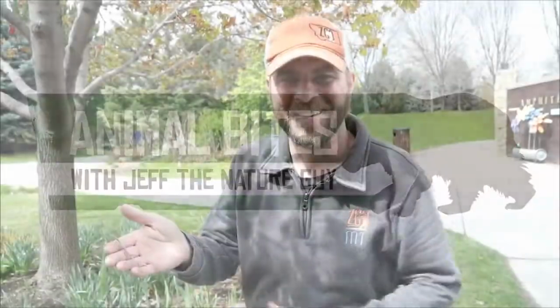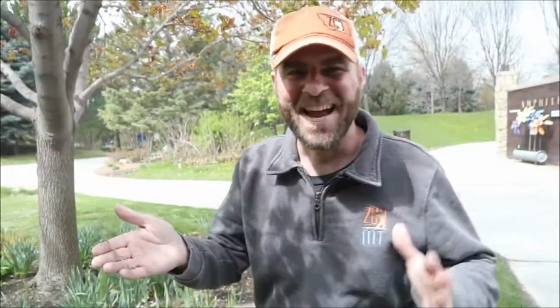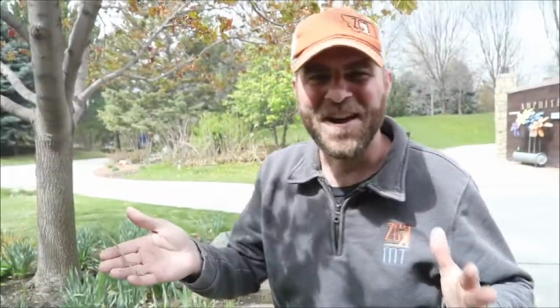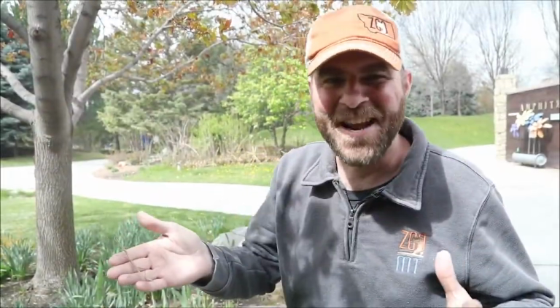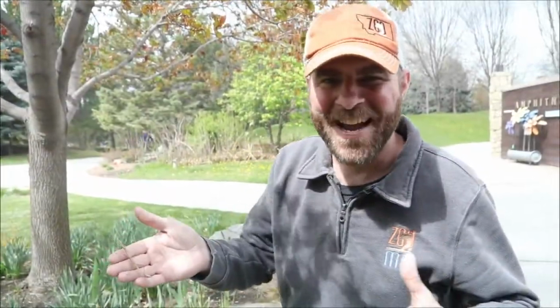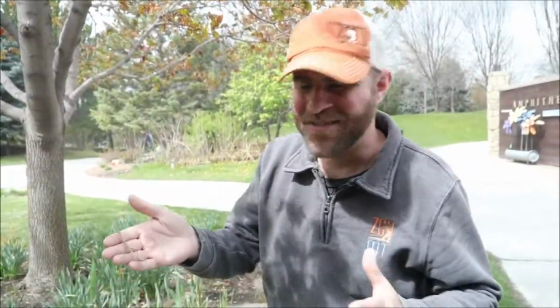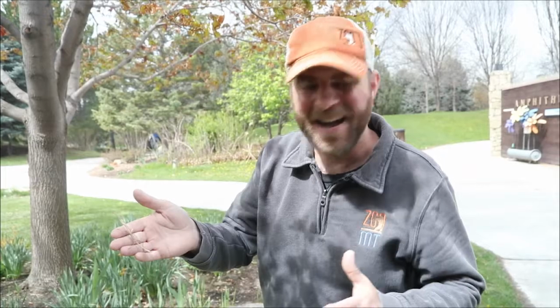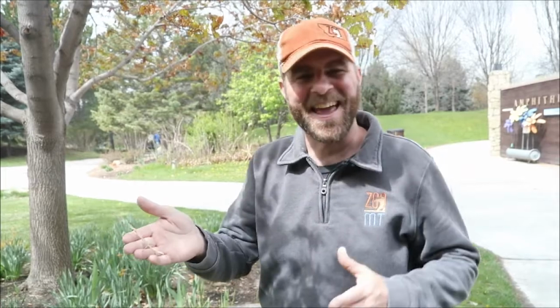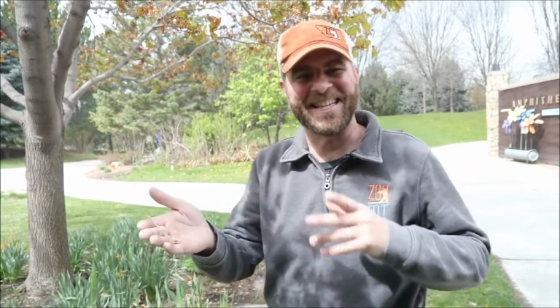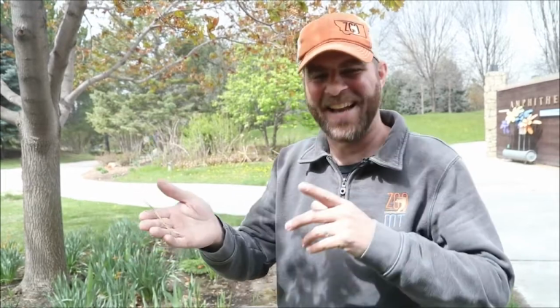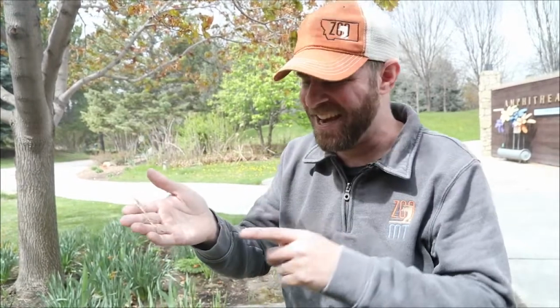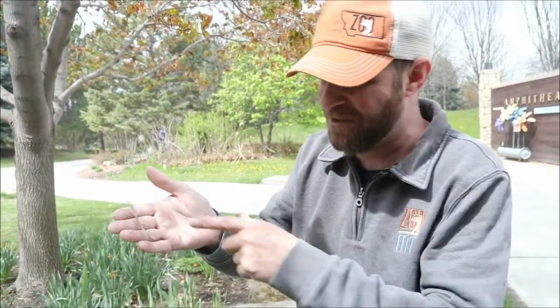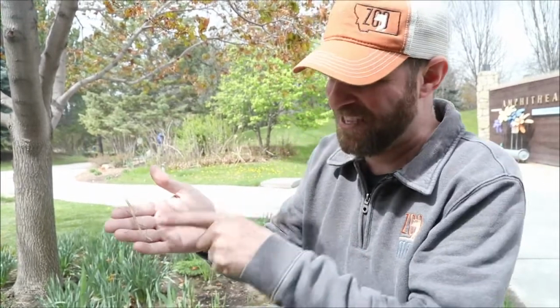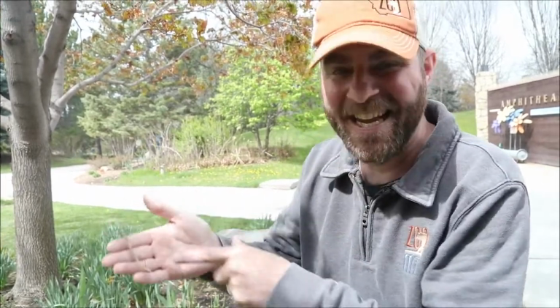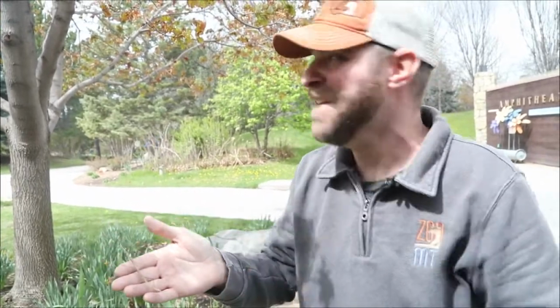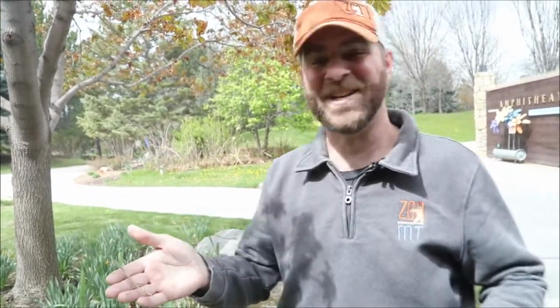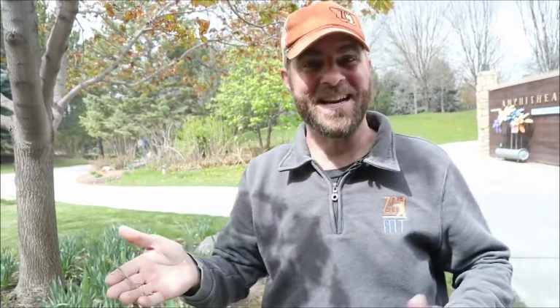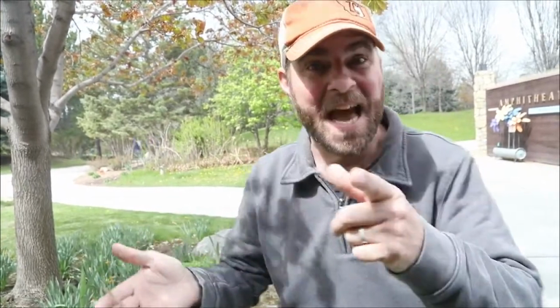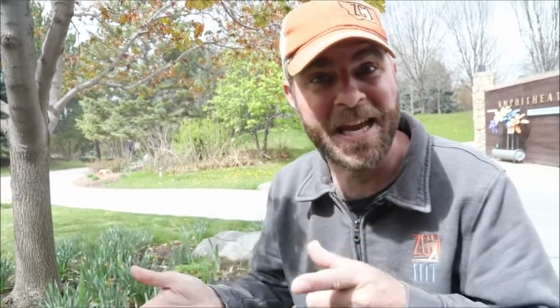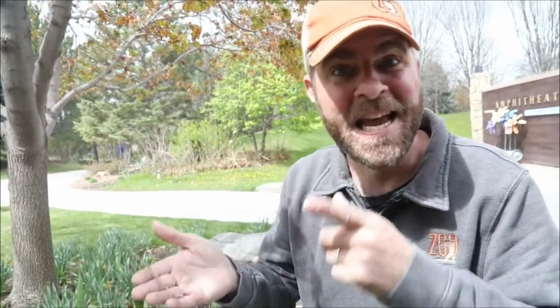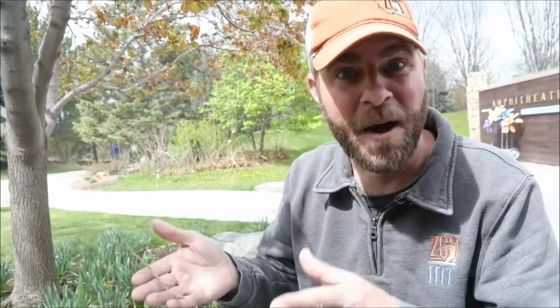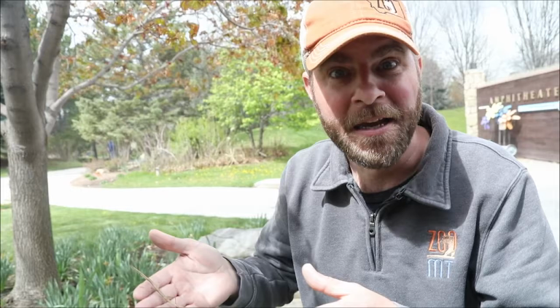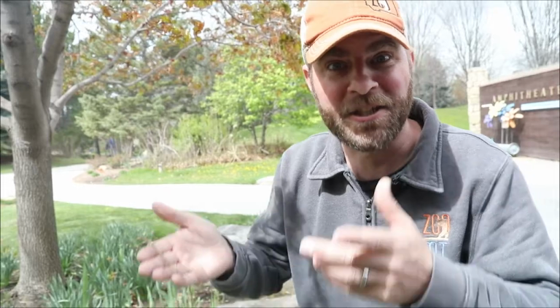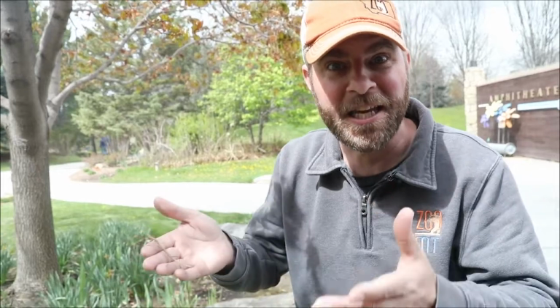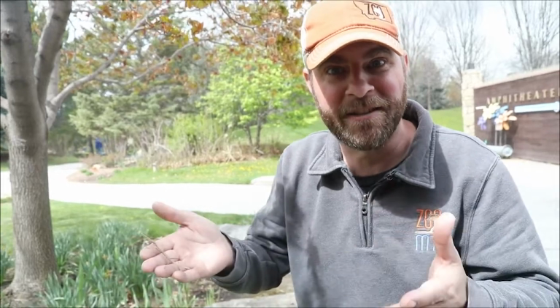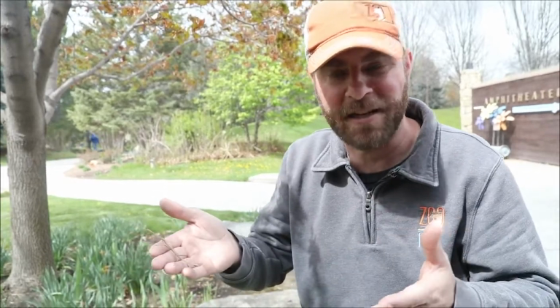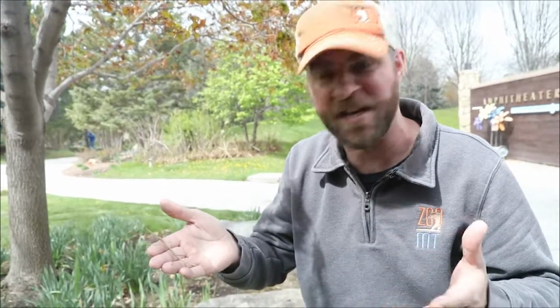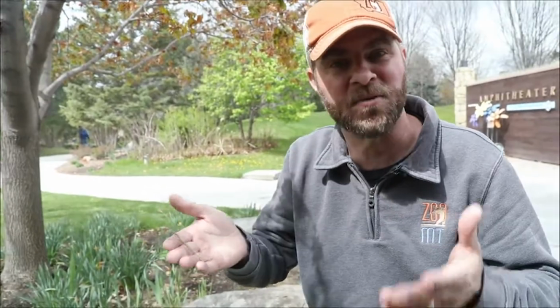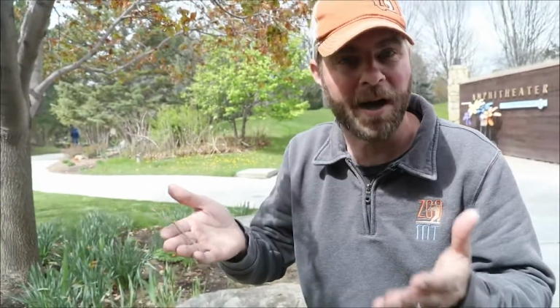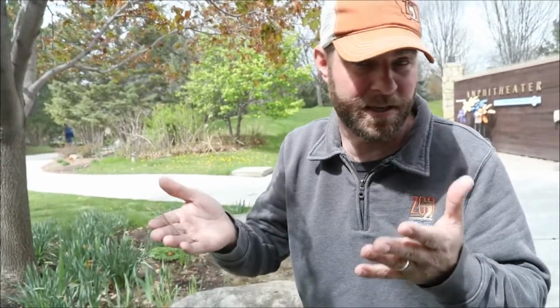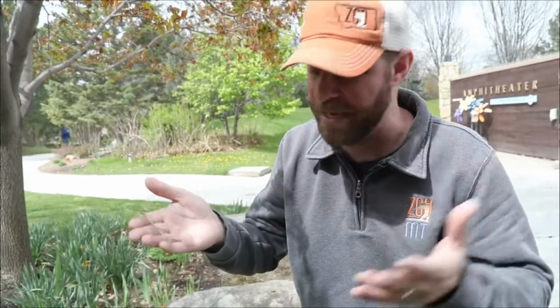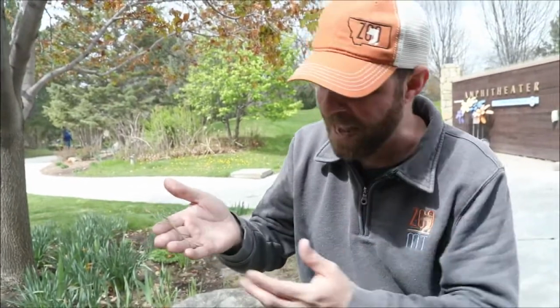Hey guys, Jeff the Nature Guy here at Zoo Montana. I got to talk about this stick — but guess what? He's not a stick, it's a bug. It's a stick insect, a Vietnamese walking stick to be exact.